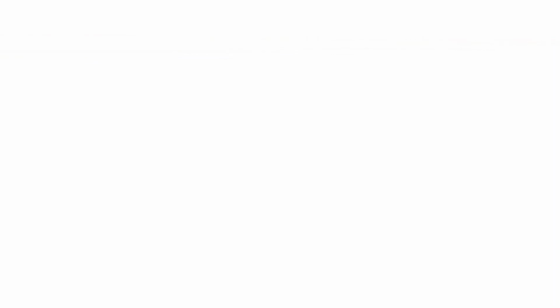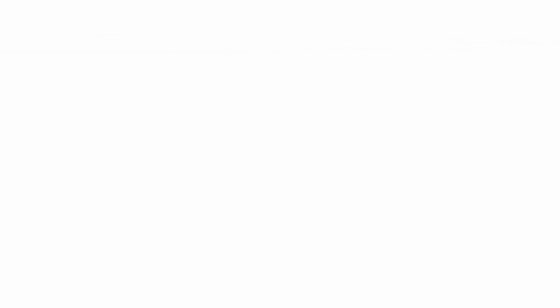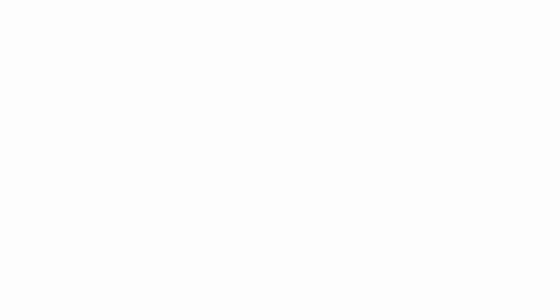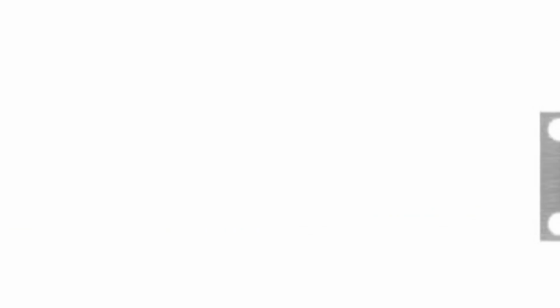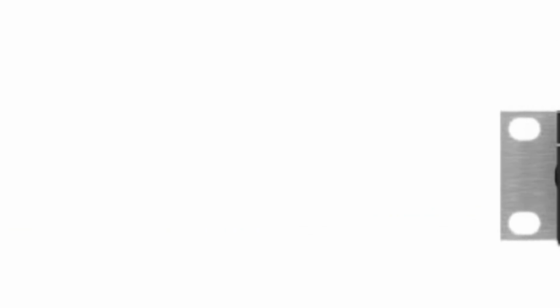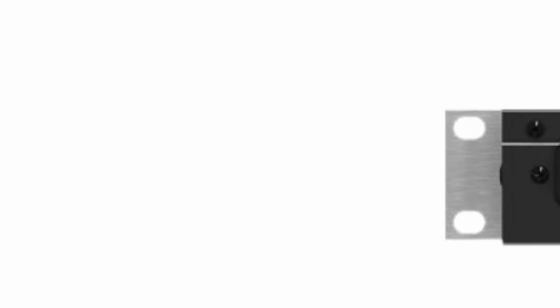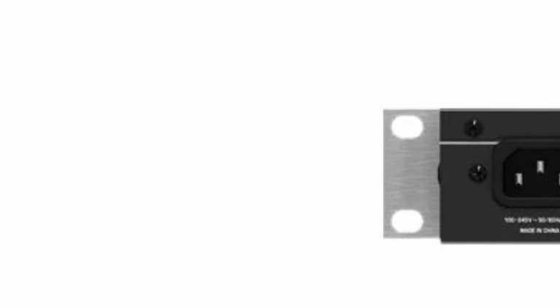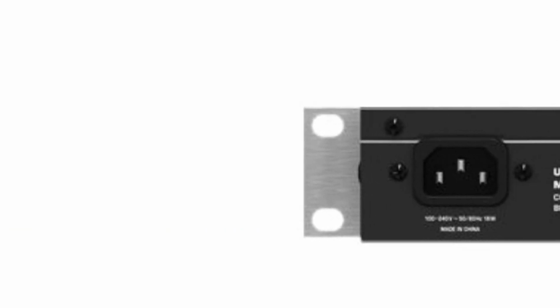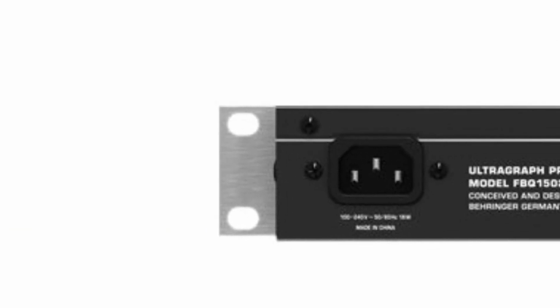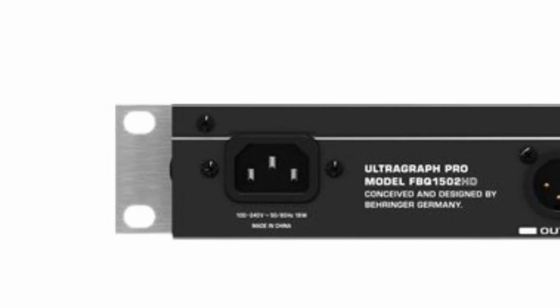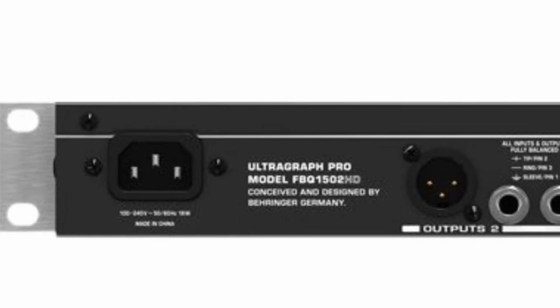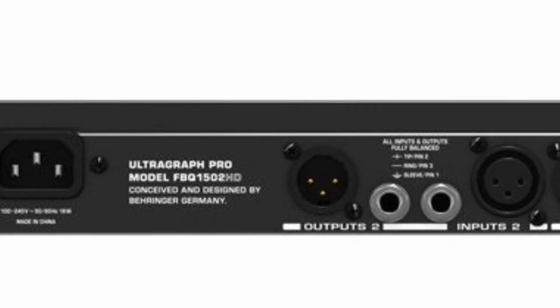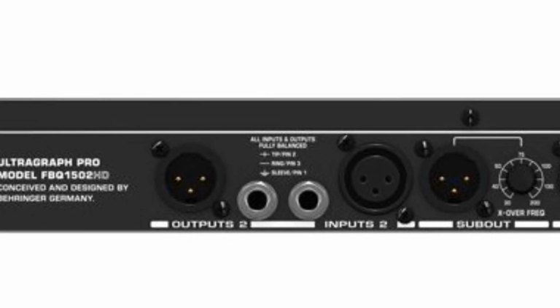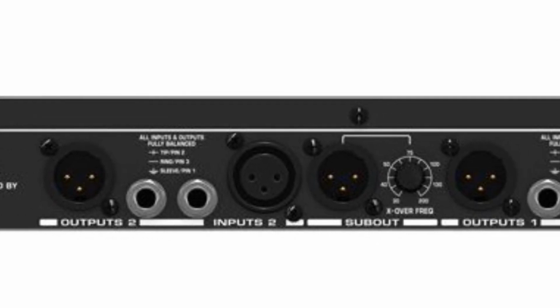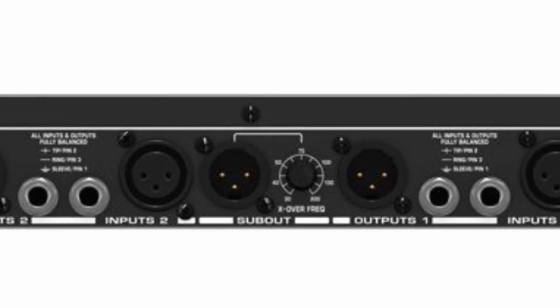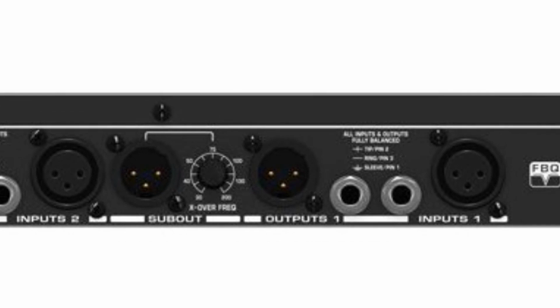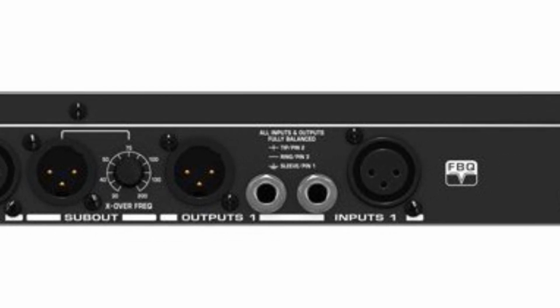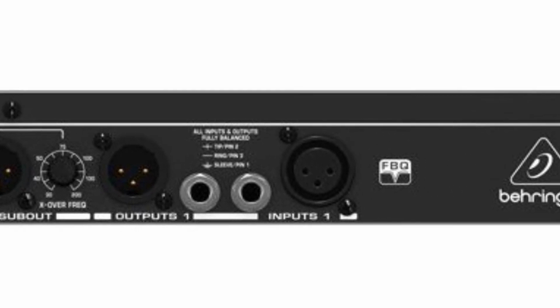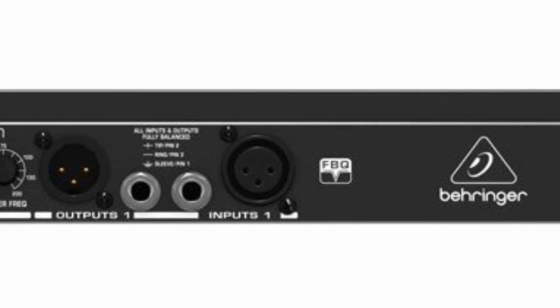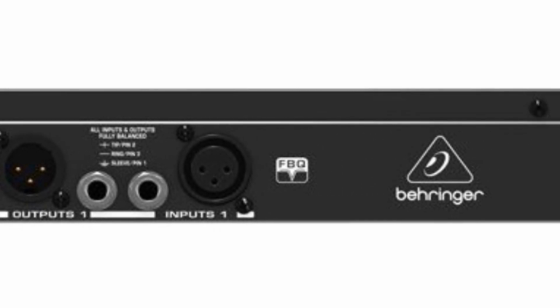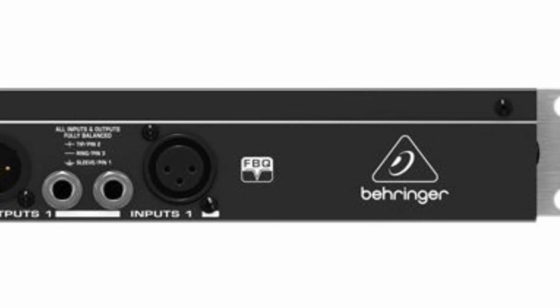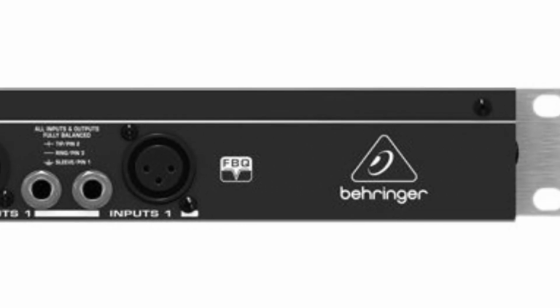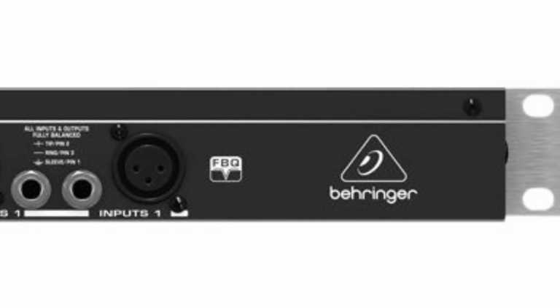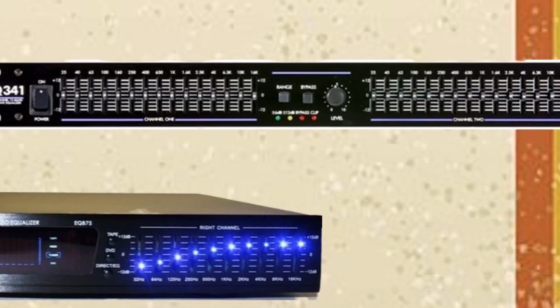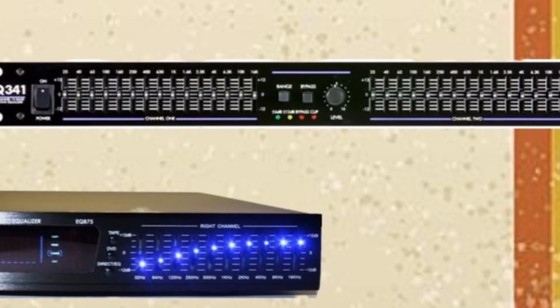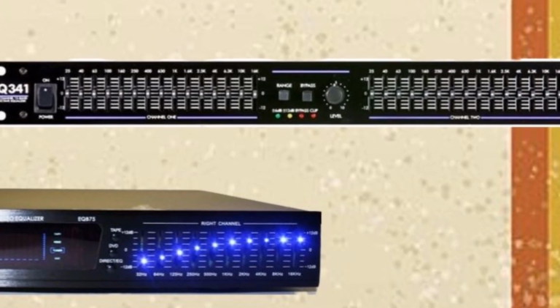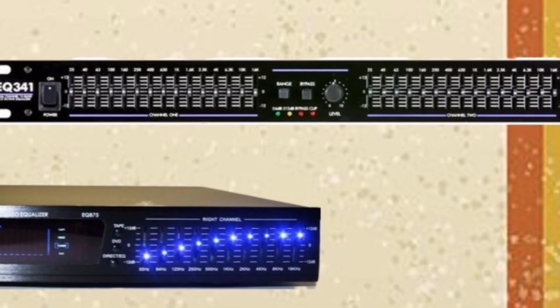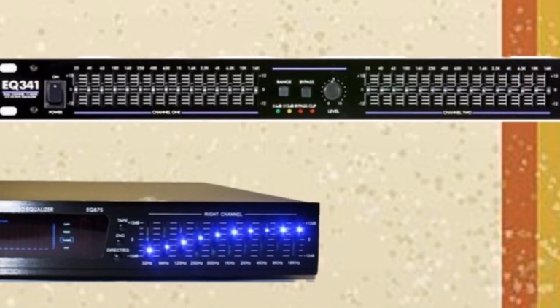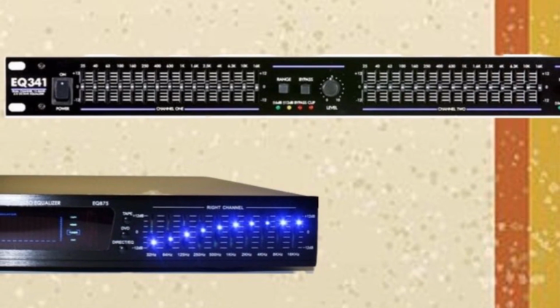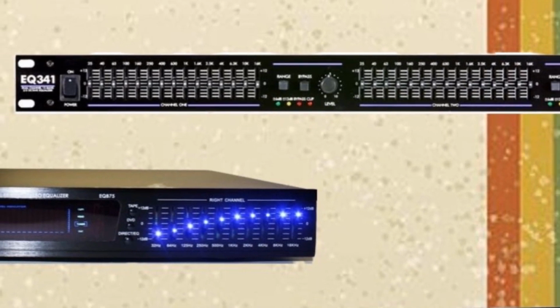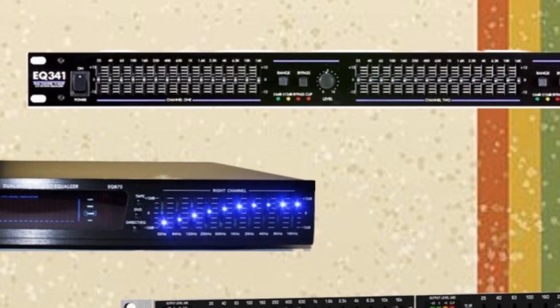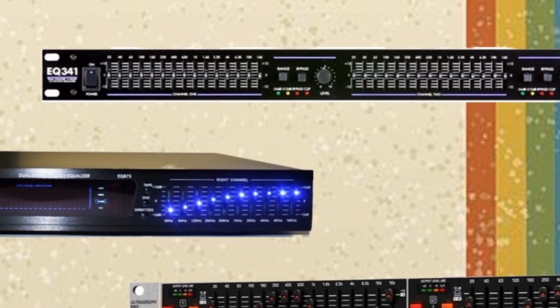Nevertheless, the graphic equalizers offer clear visibility of the frequencies, and adjust above 12 bands for every channel. There are high-pass filters and more features you will find in these graphic equalizers for optimum clarity.